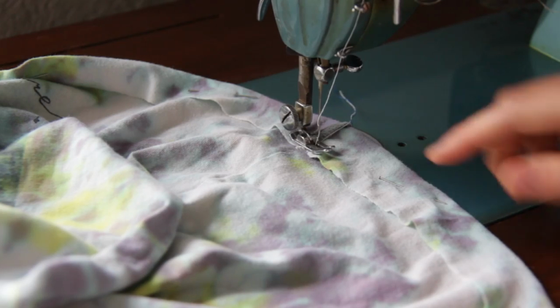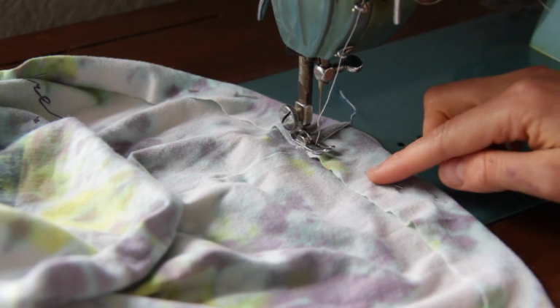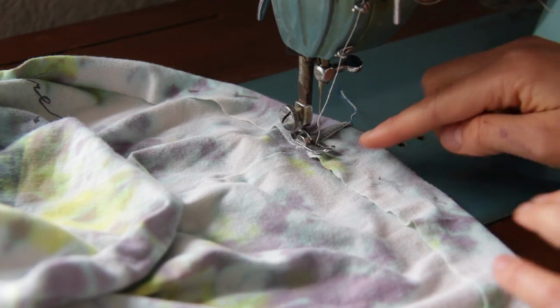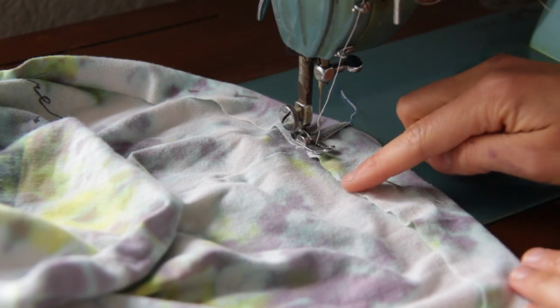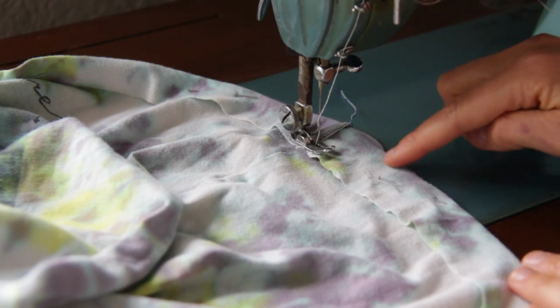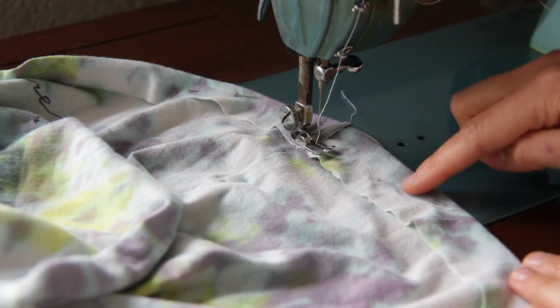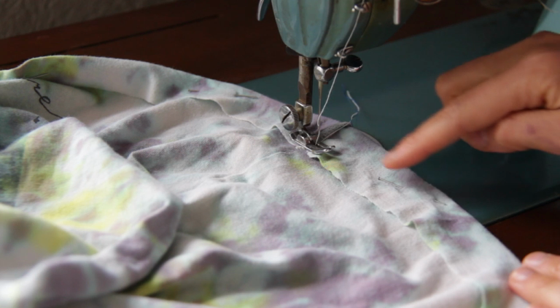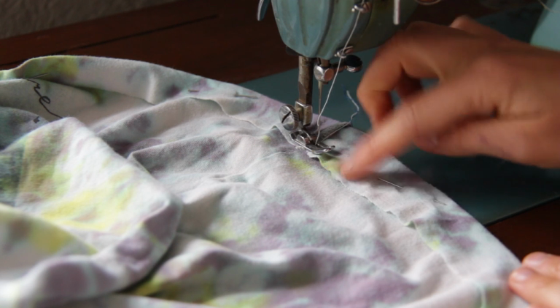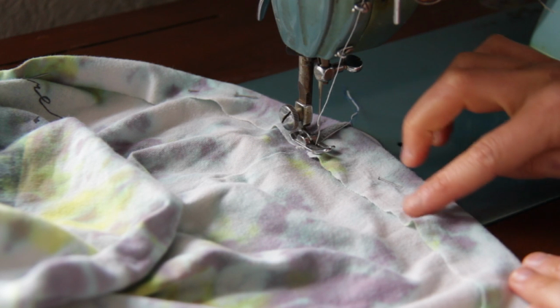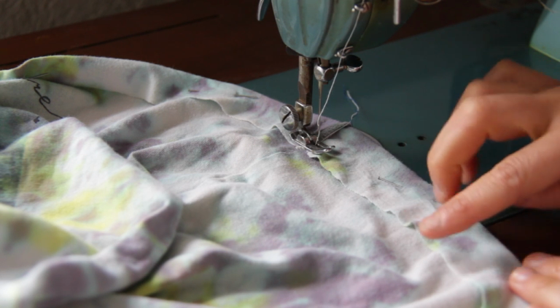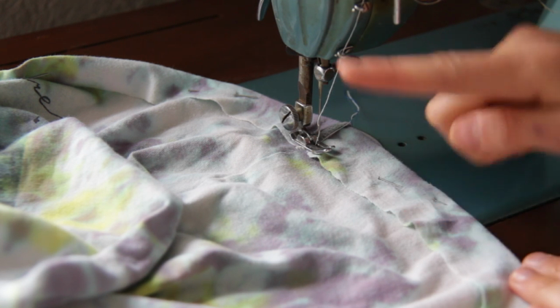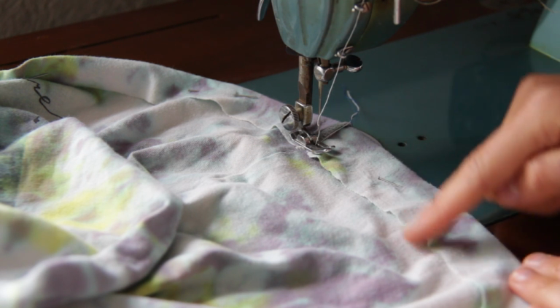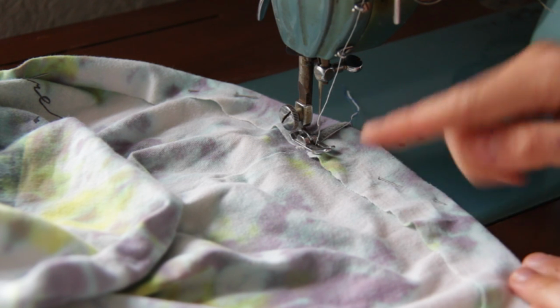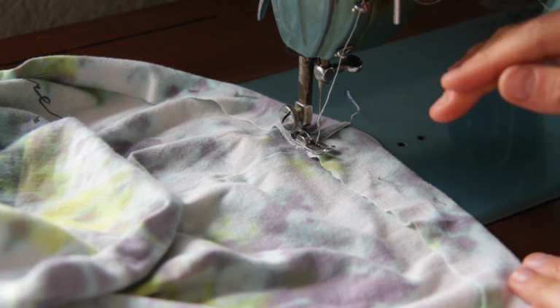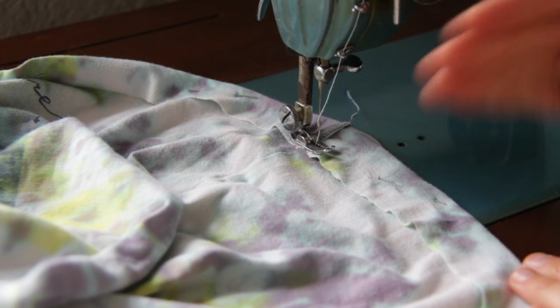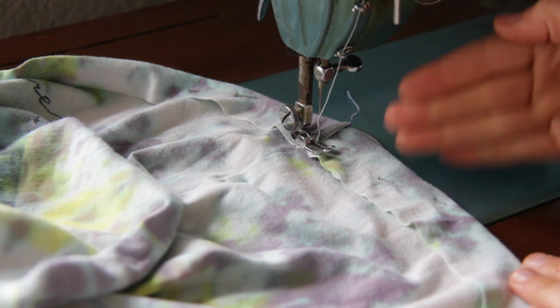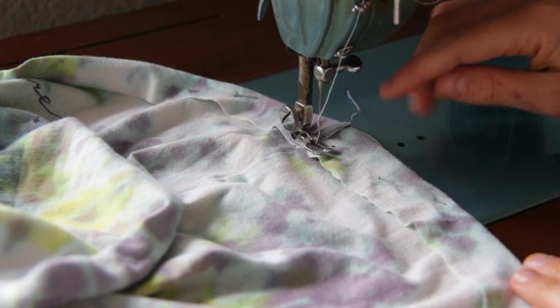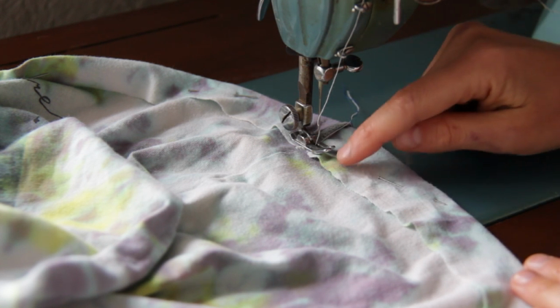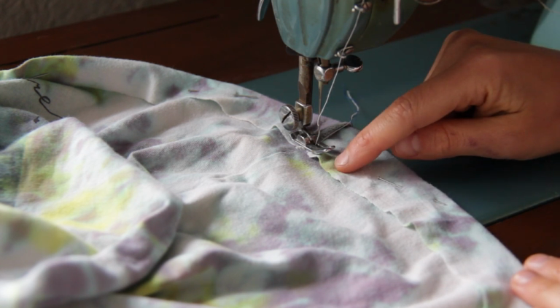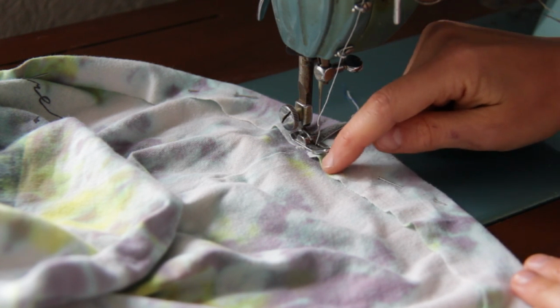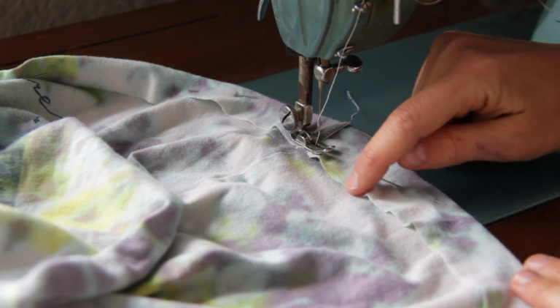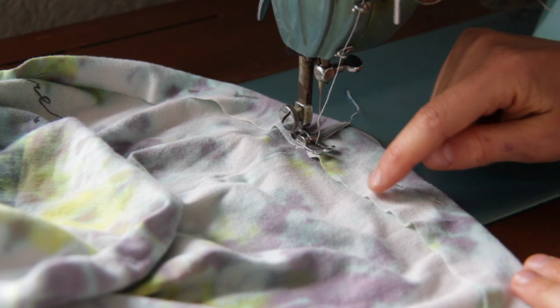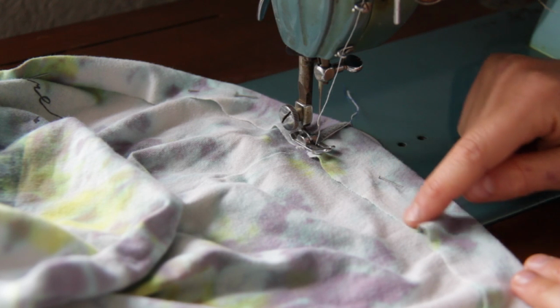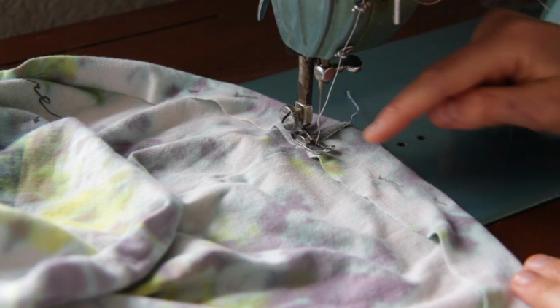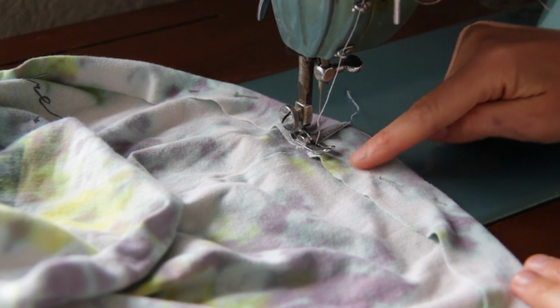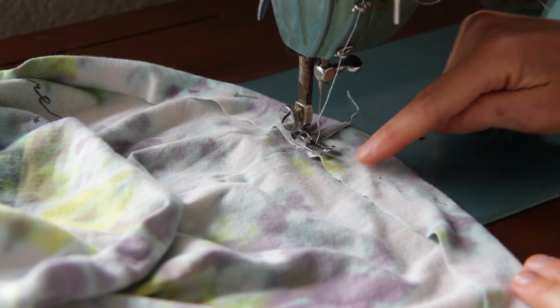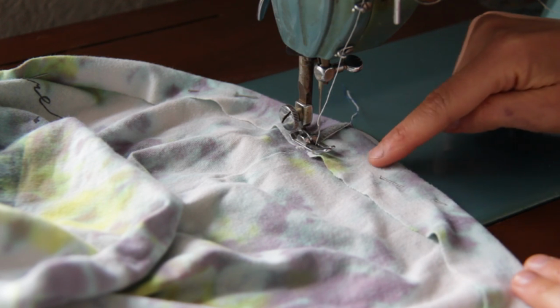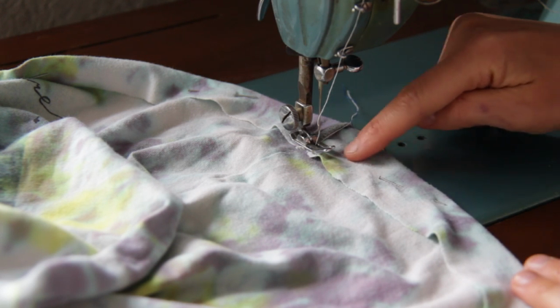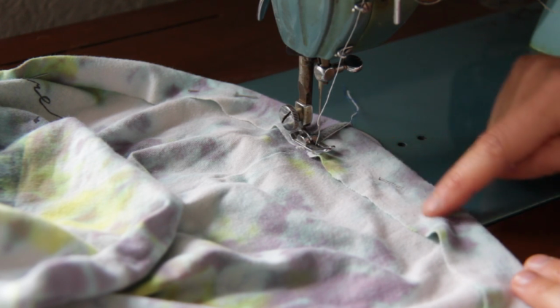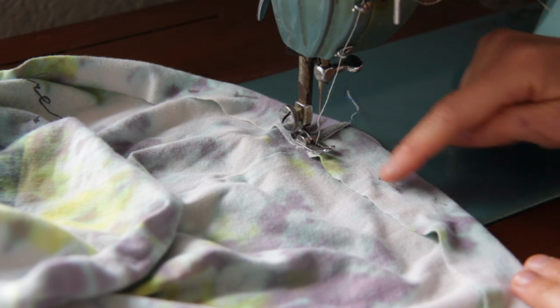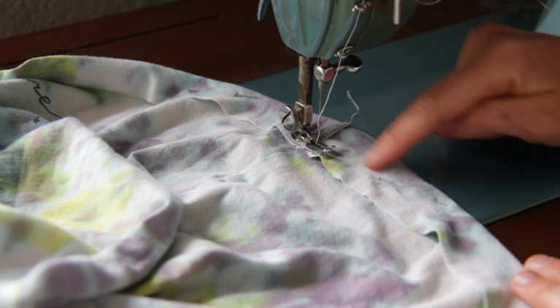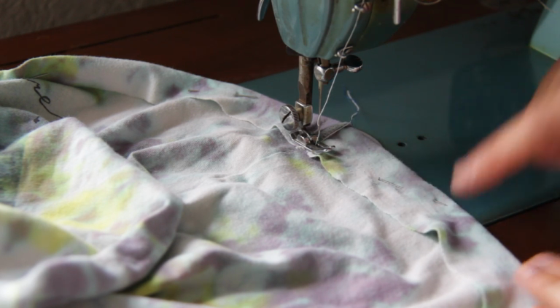I attached pins so that it would stay folded properly all along while I sew. I want you to sew on the edge here so that we have room in the middle to put the cord in.